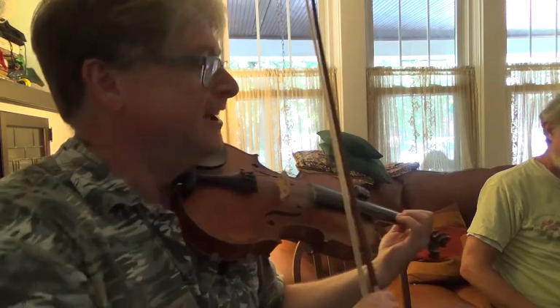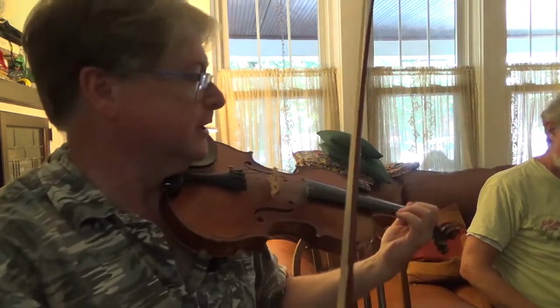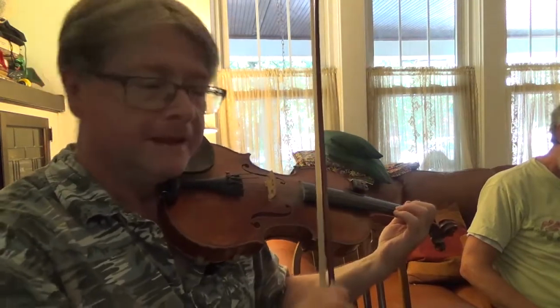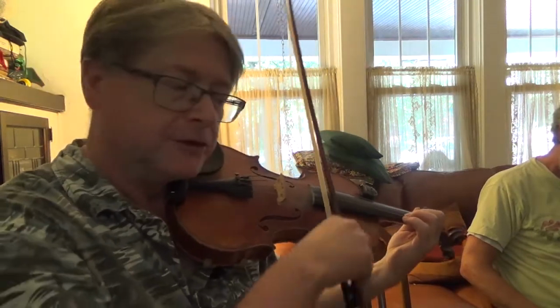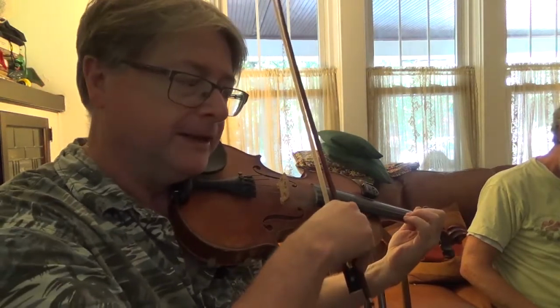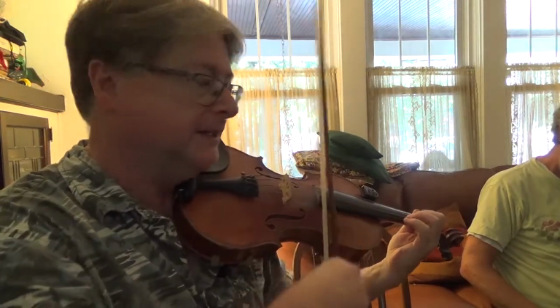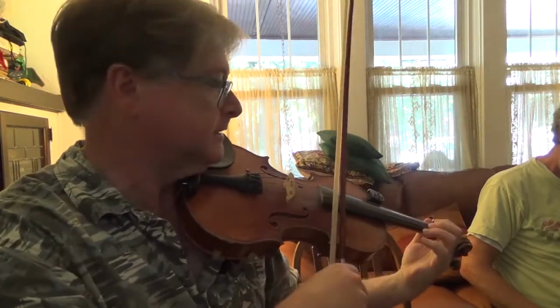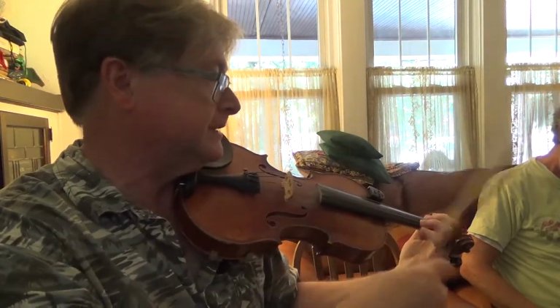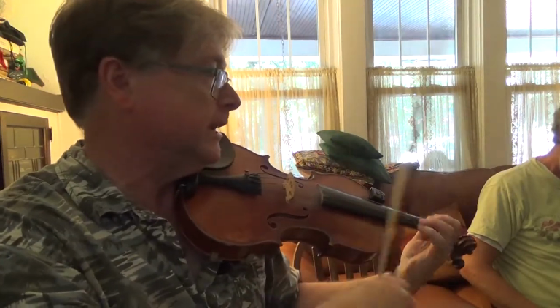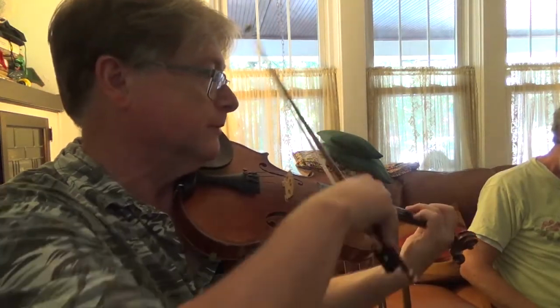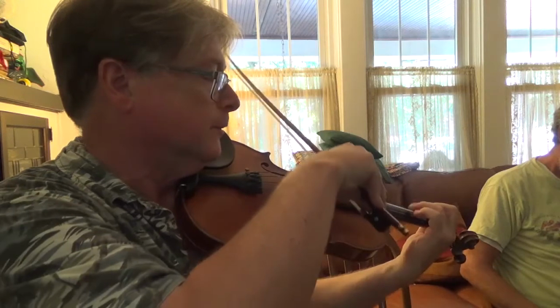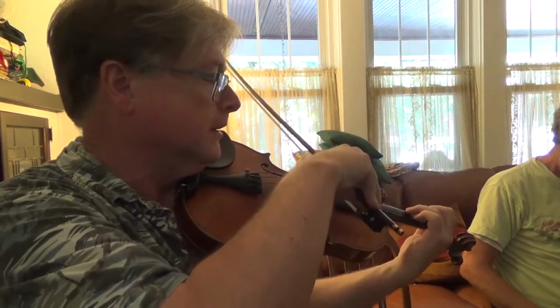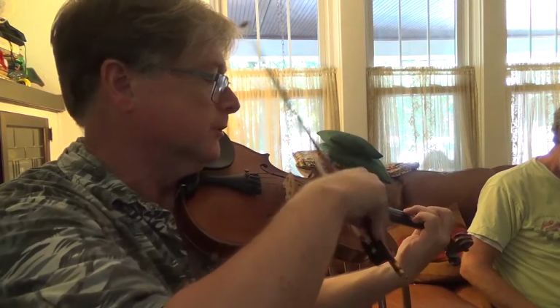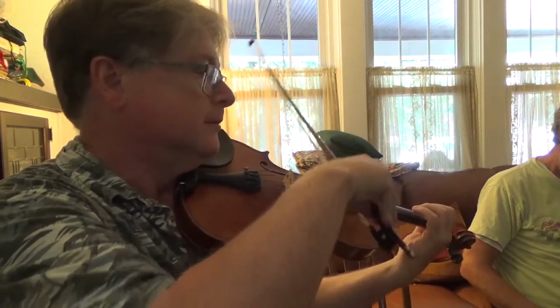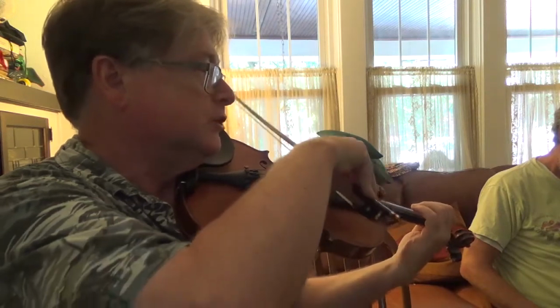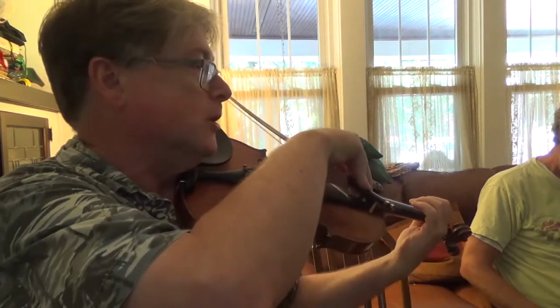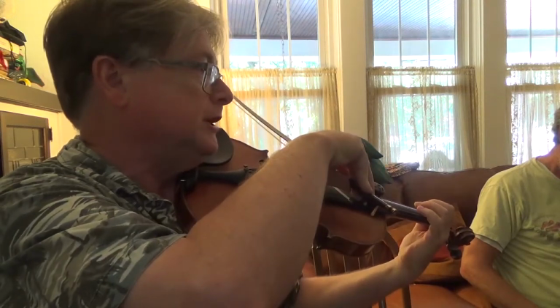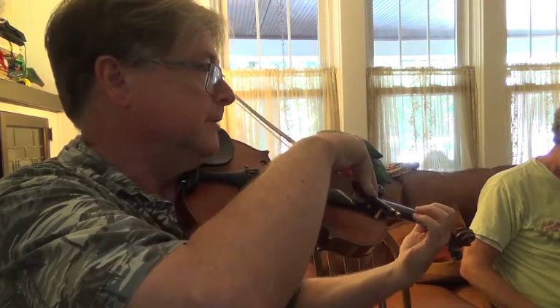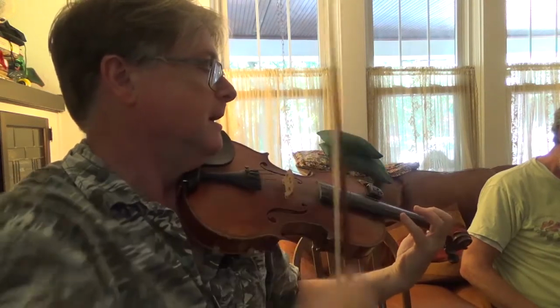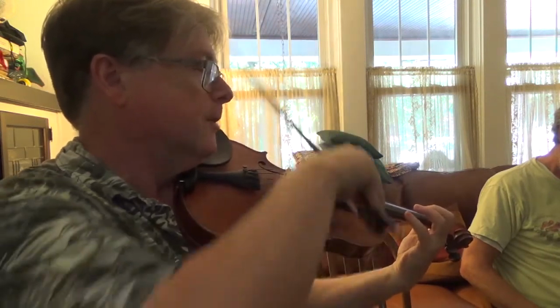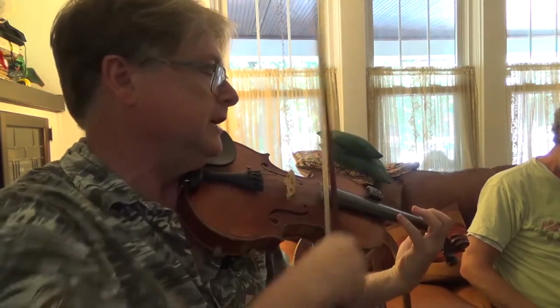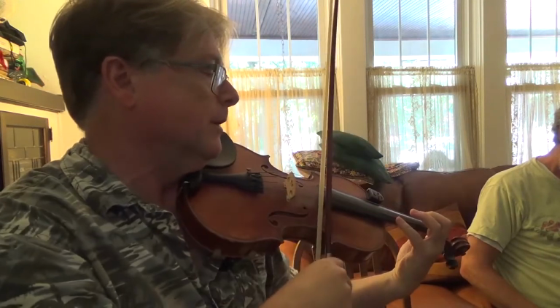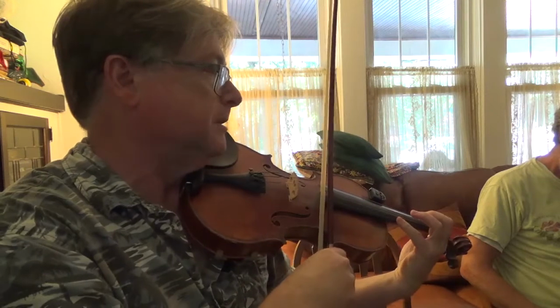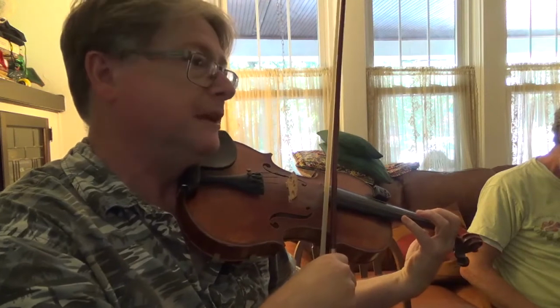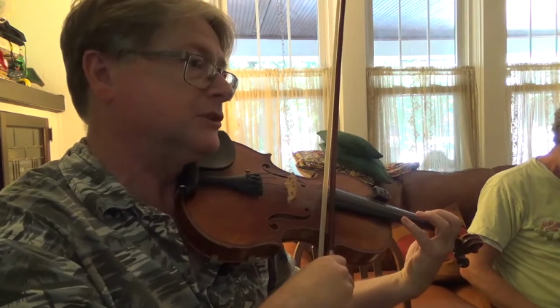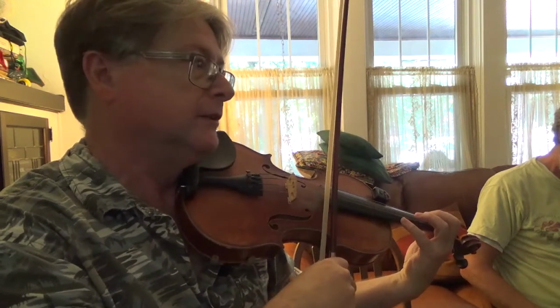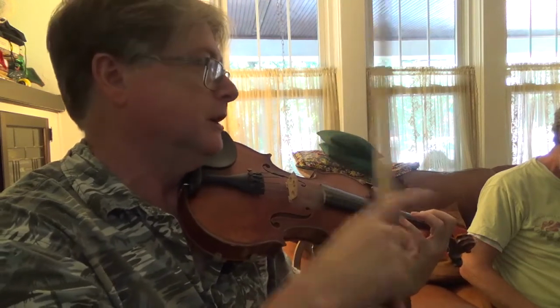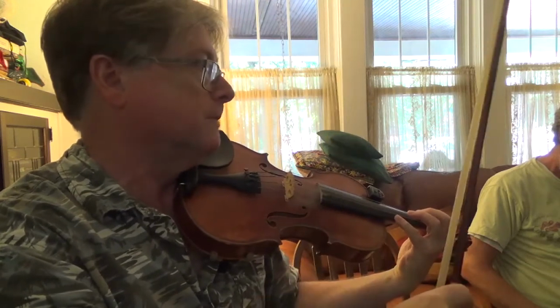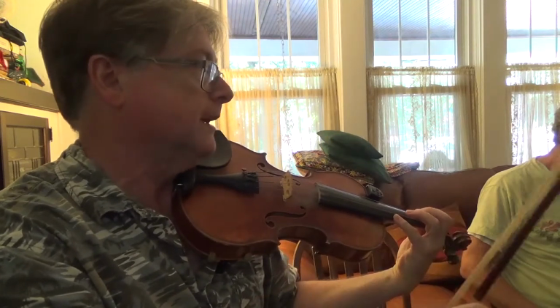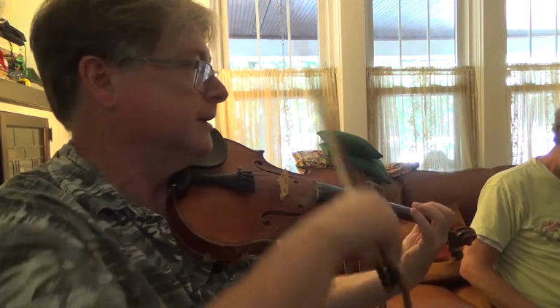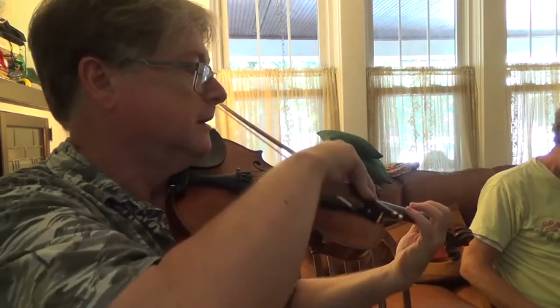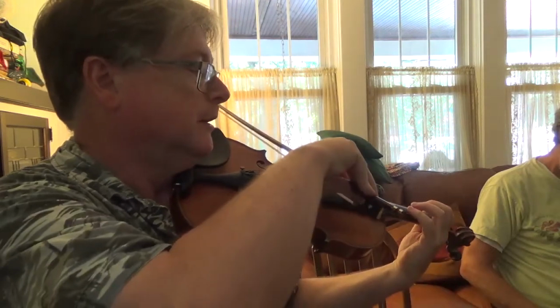Okay, so the first little bit is — let's play a C scale. We want to move right along here, so we'll start on G, open G, and play from open G all the way up to the B on the E string, using no sharps or flats. So here we go.